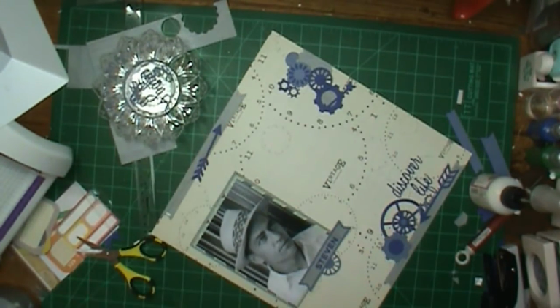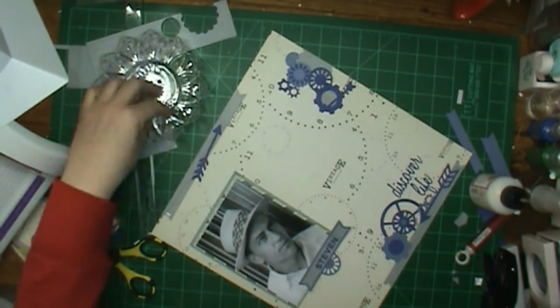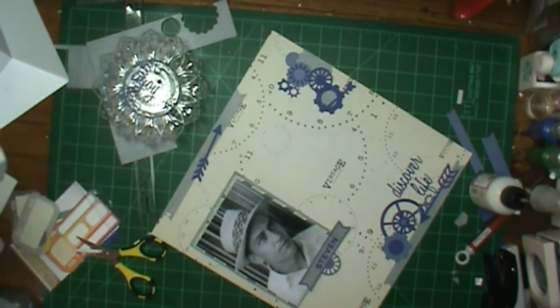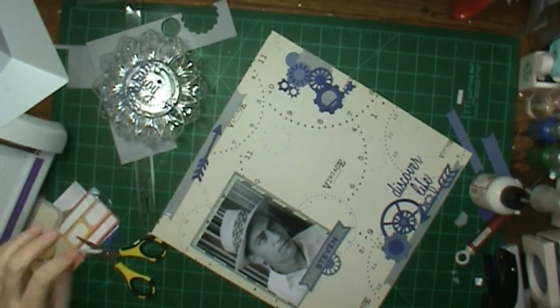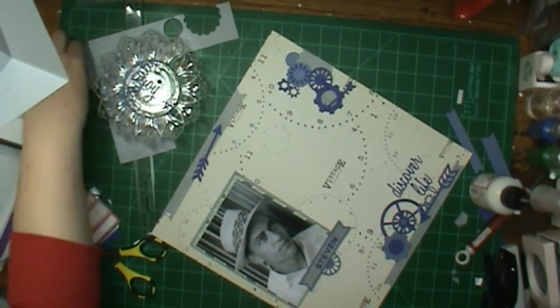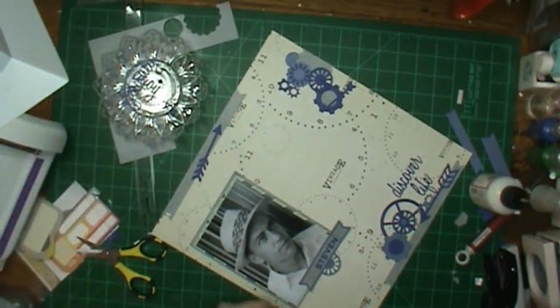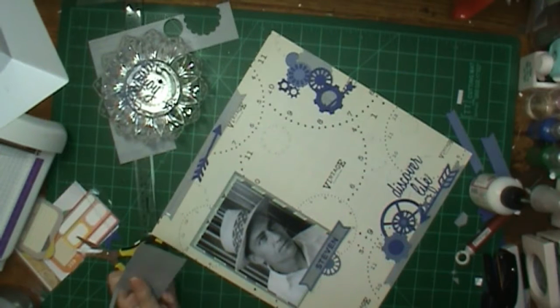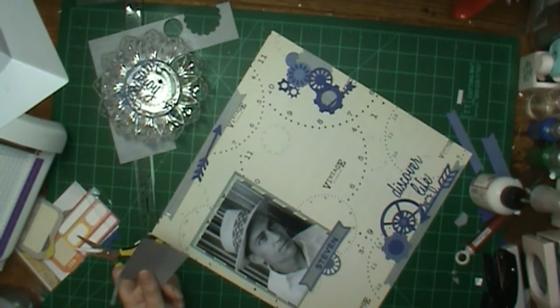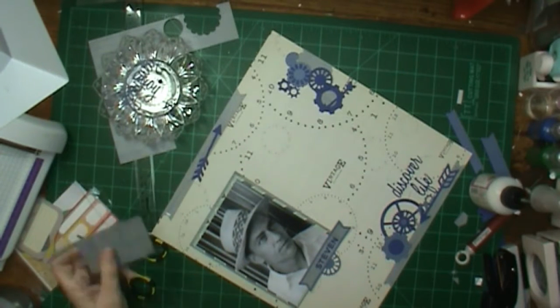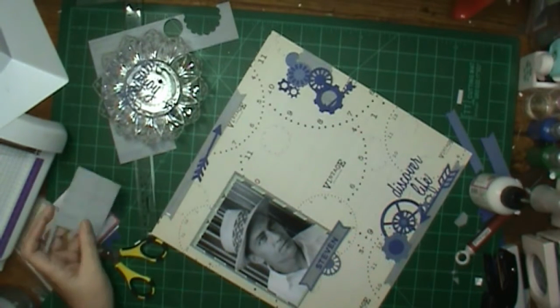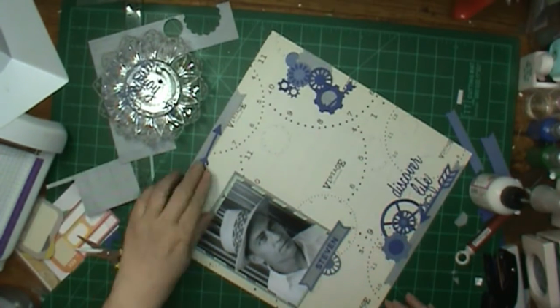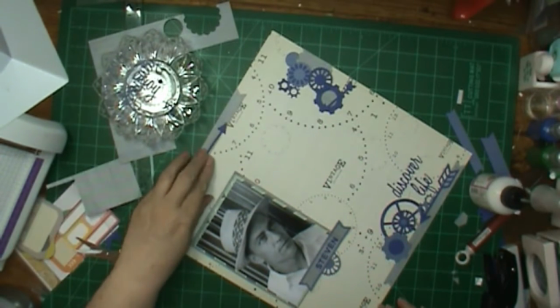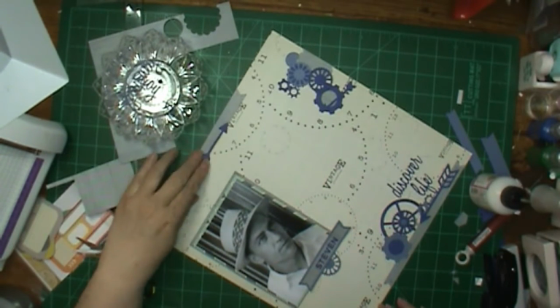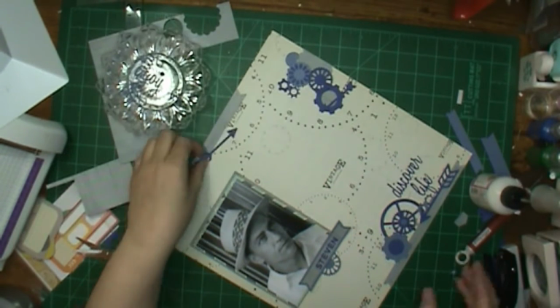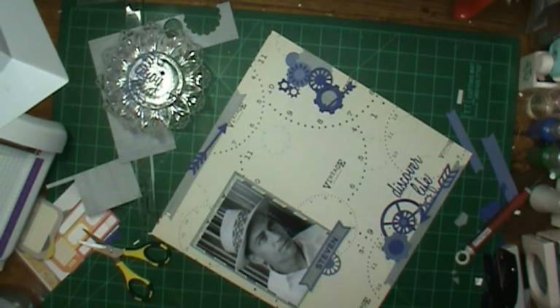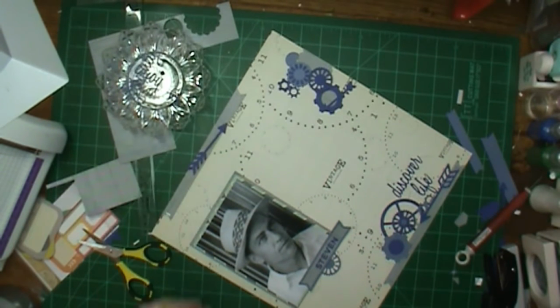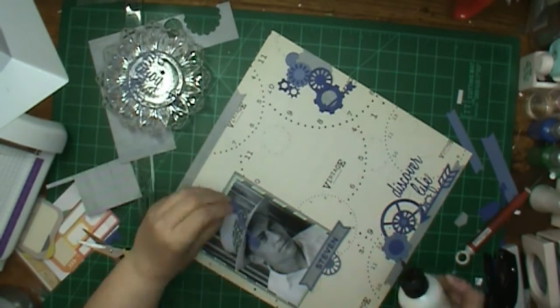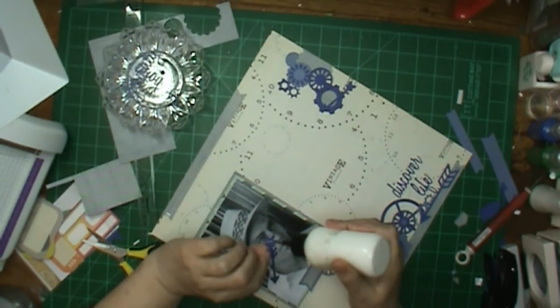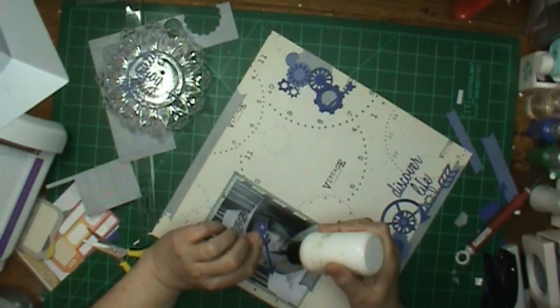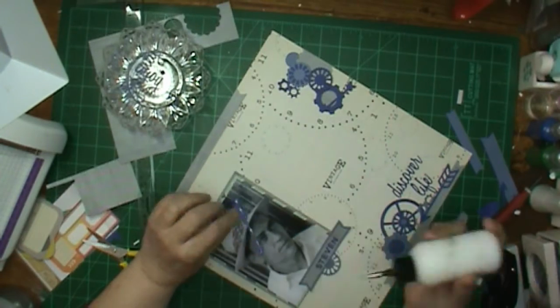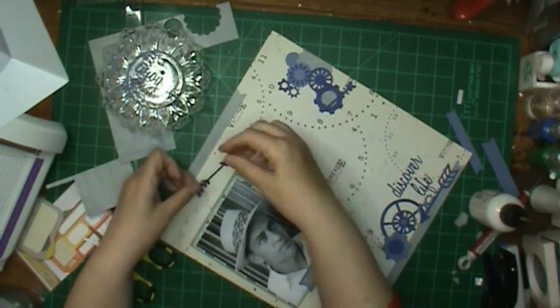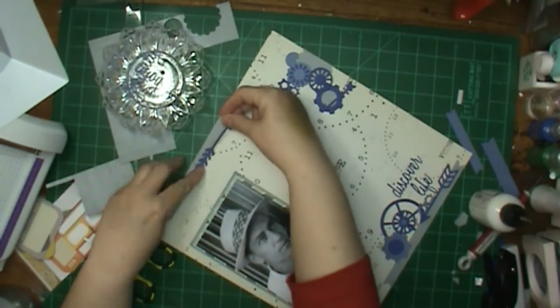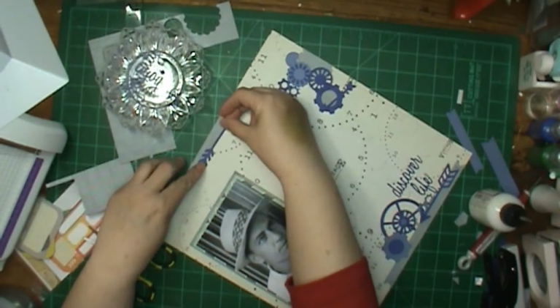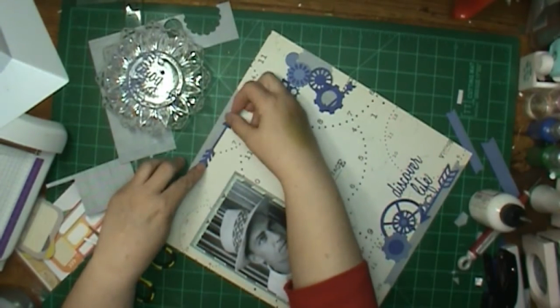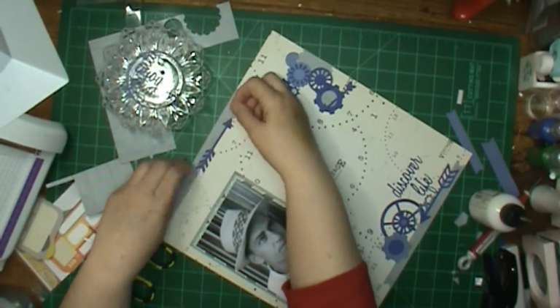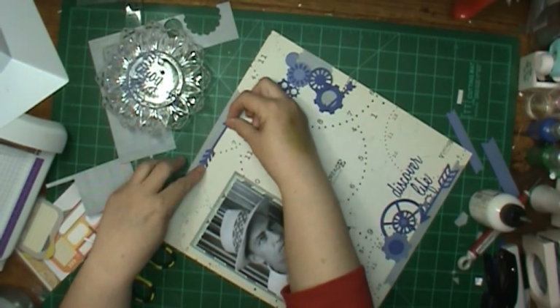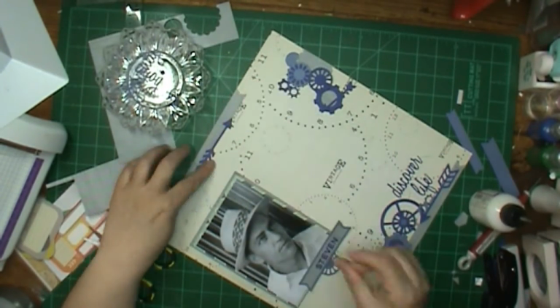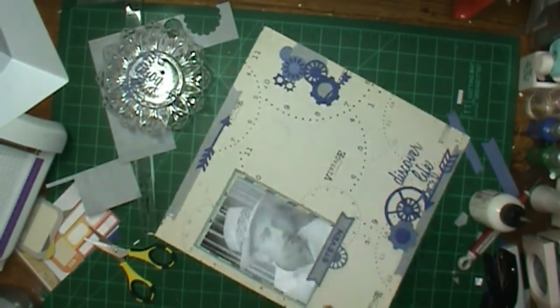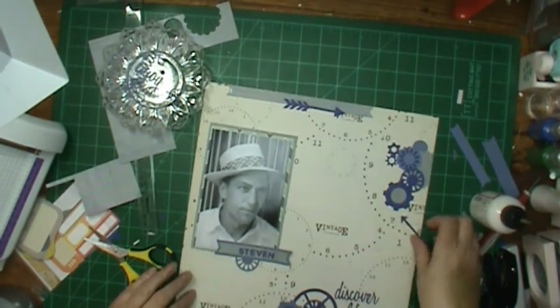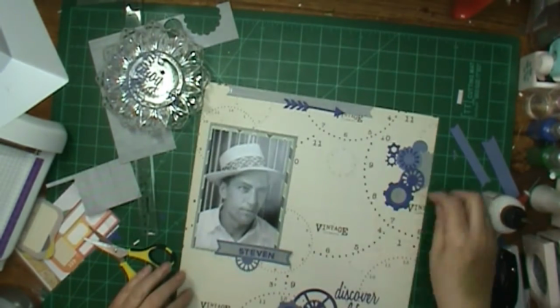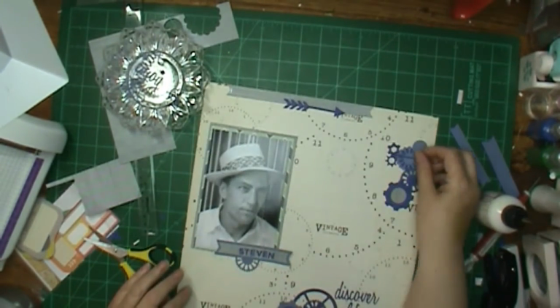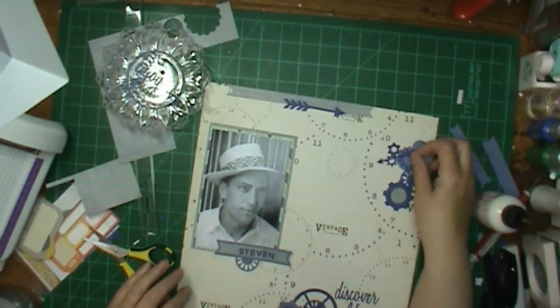I'm still trying to use that other part of that title but it doesn't work — I just cannot find anywhere that I could use it and be happy with it. I decided to work on the rest of this little cluster up here.